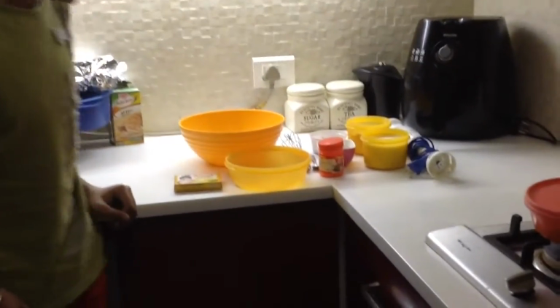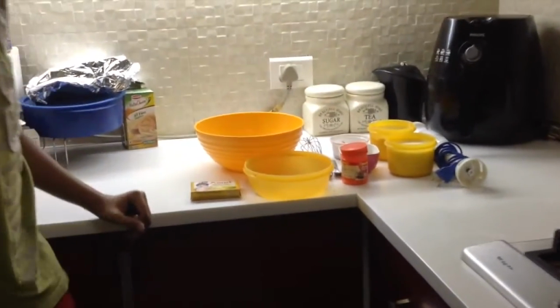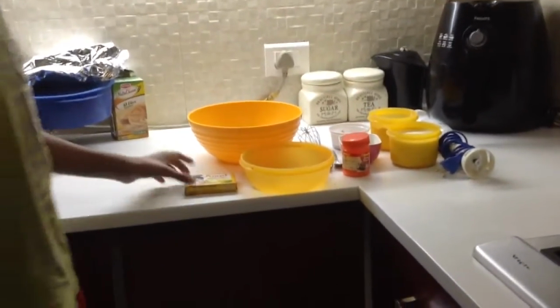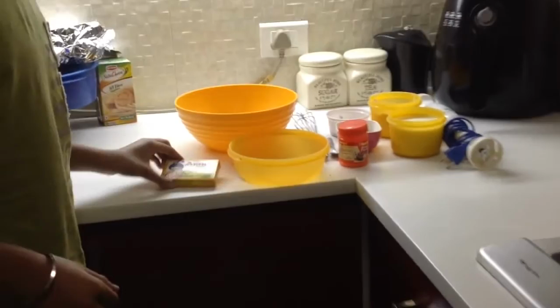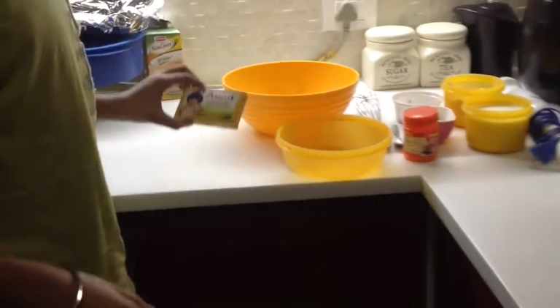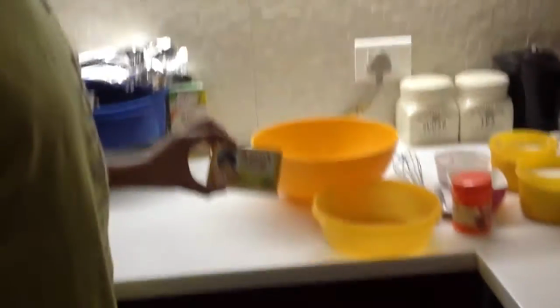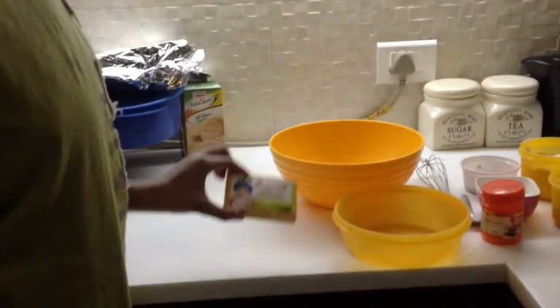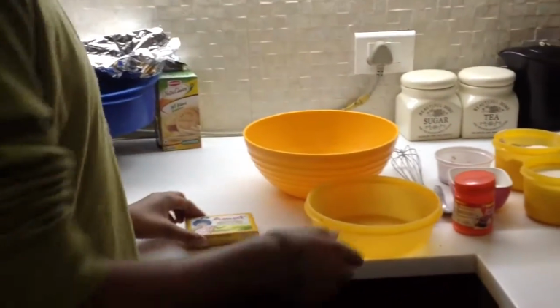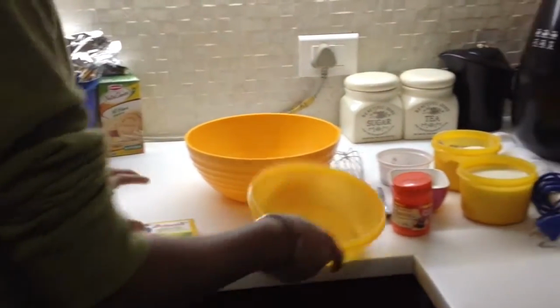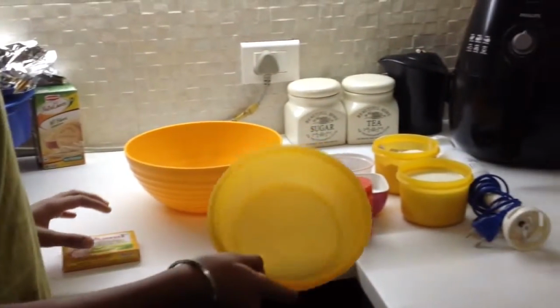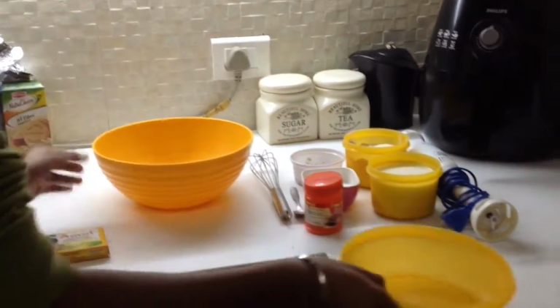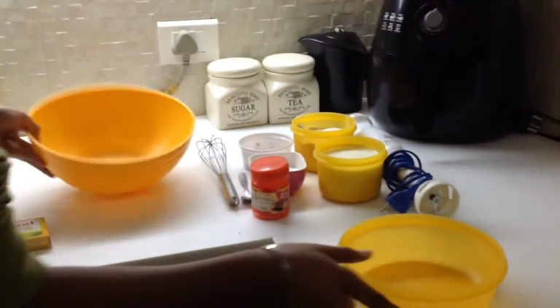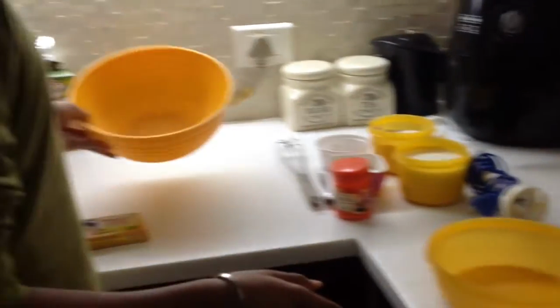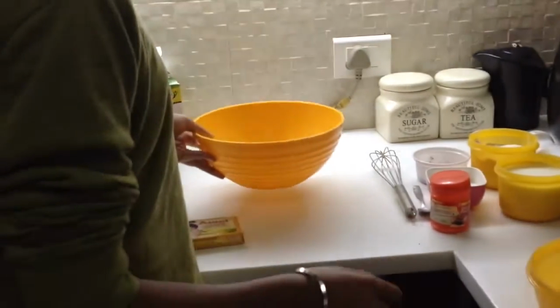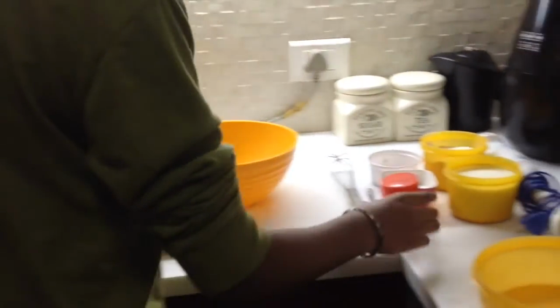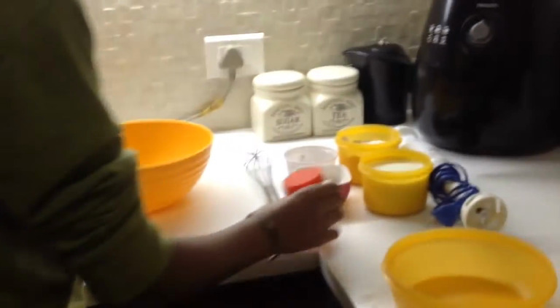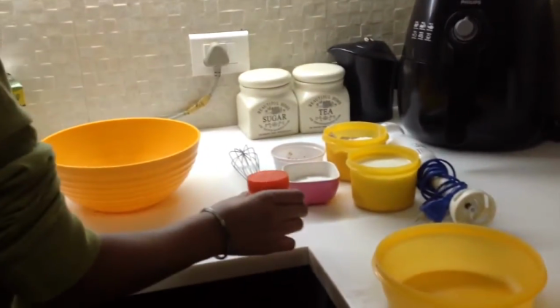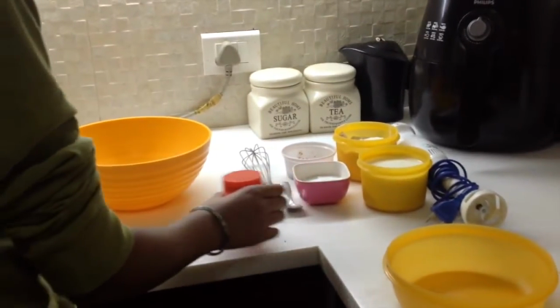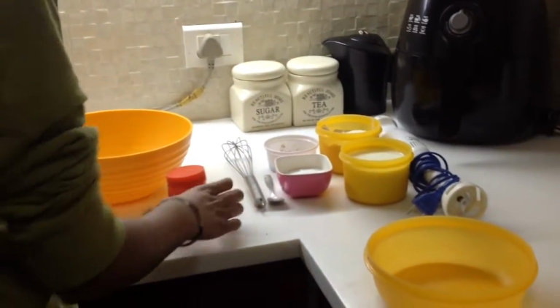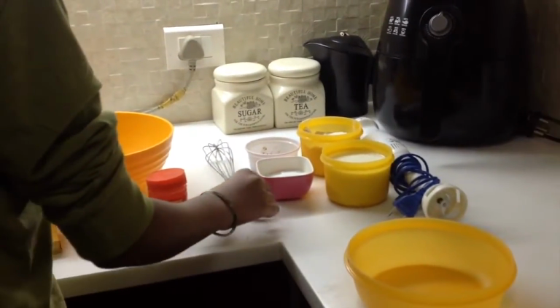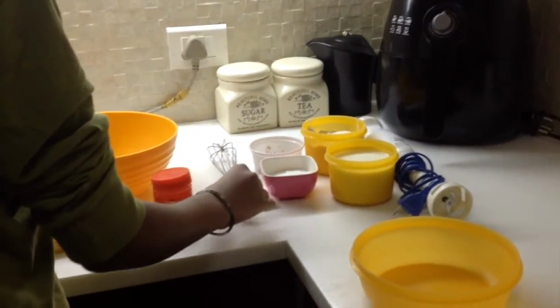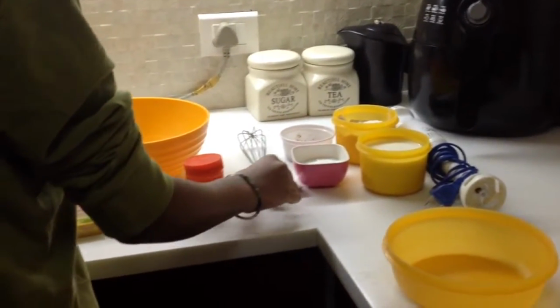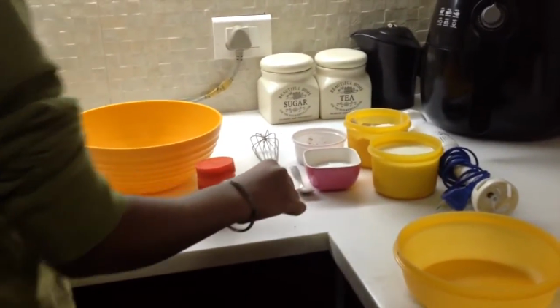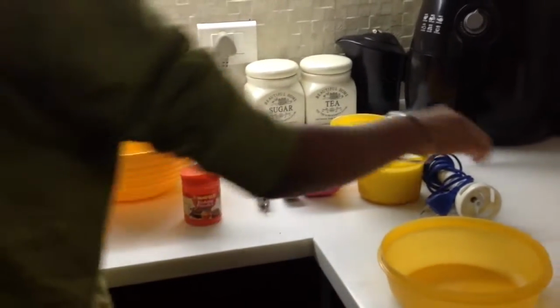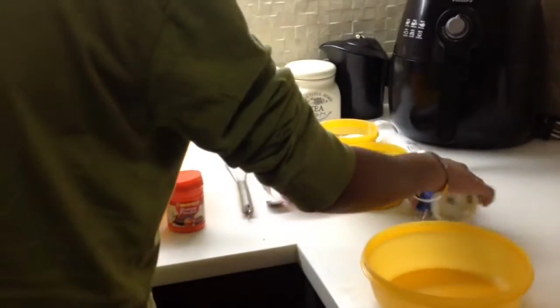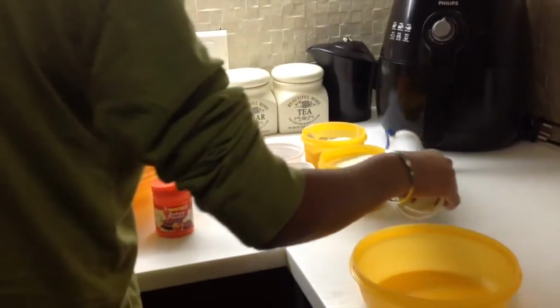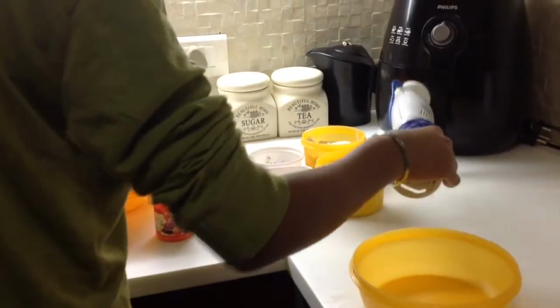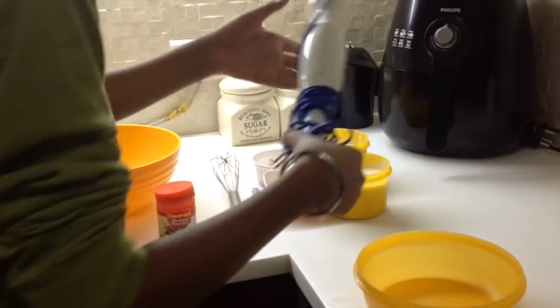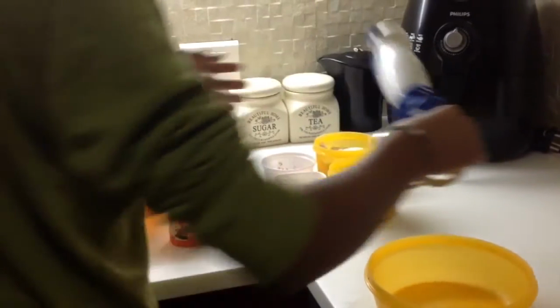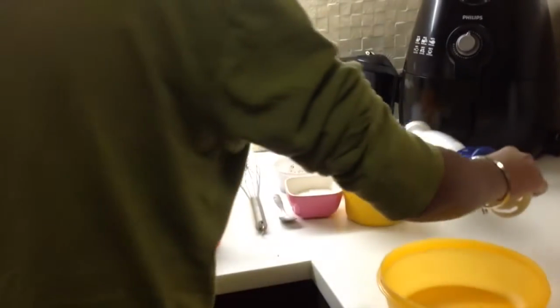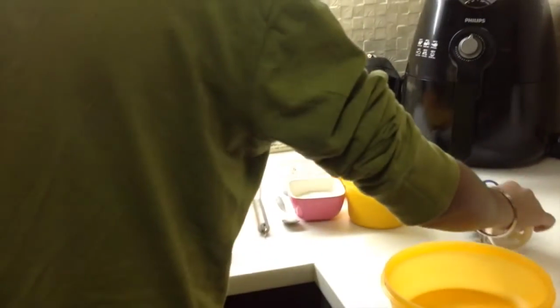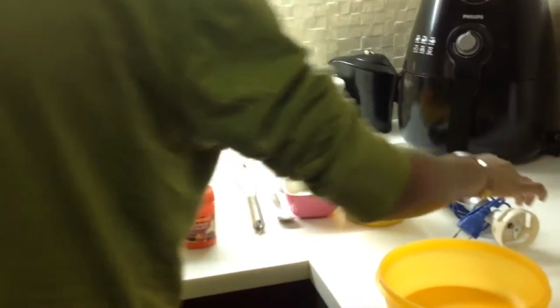So let's go with the ingredients. What you need is some butter, a bowl — a large mixing bowl — some baking powder, a whisk, and we are going to use an electric mixer or blender.